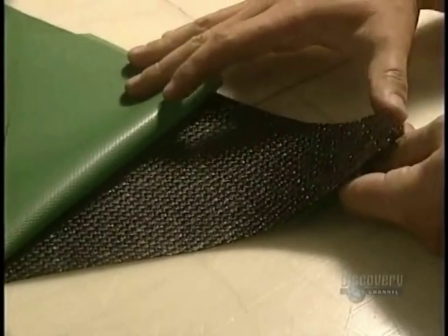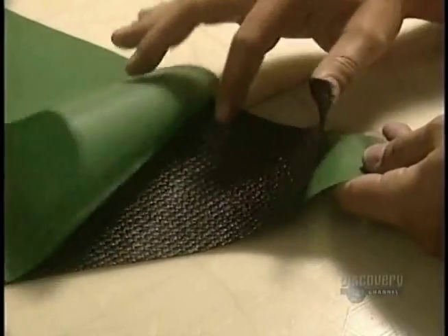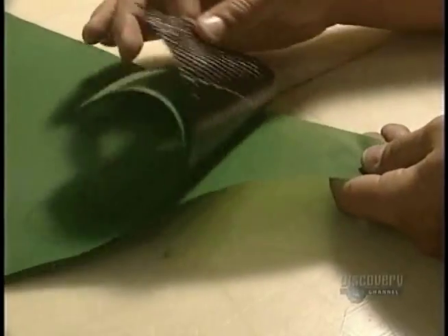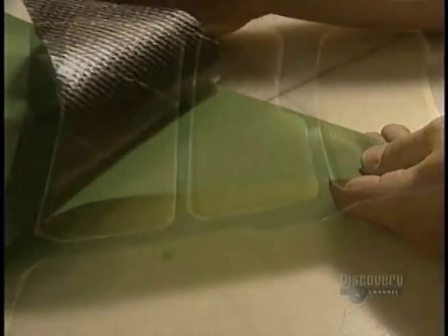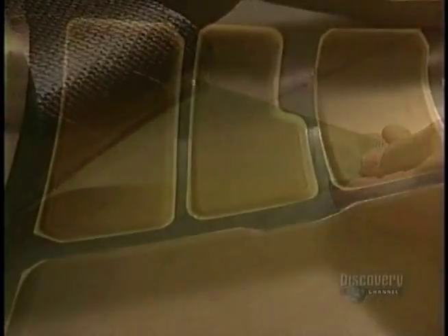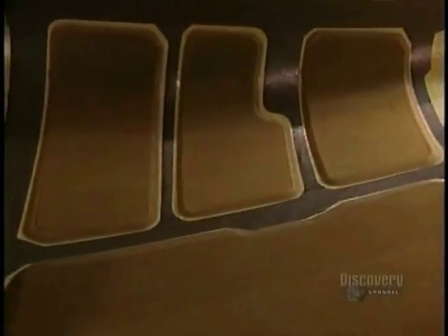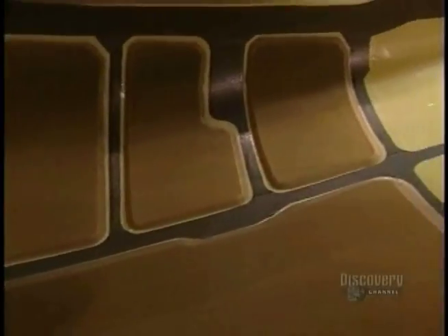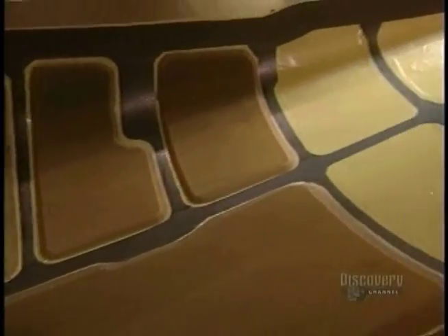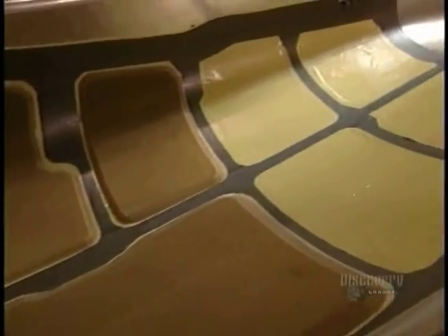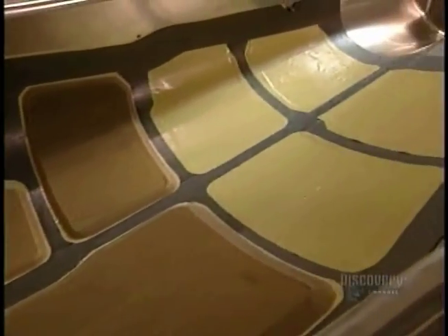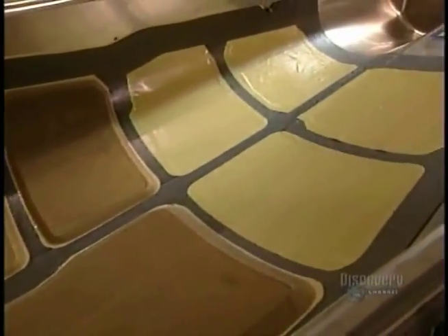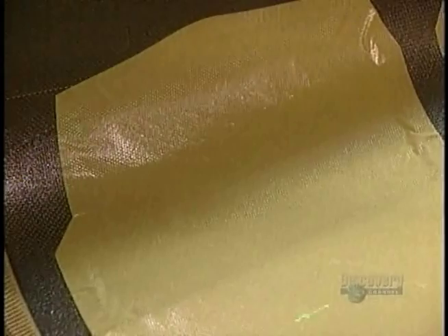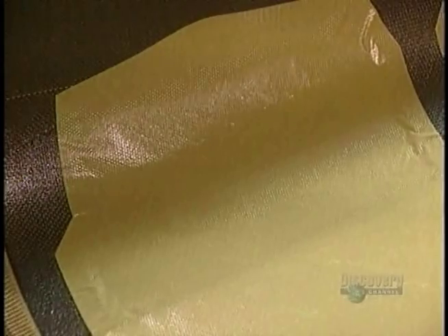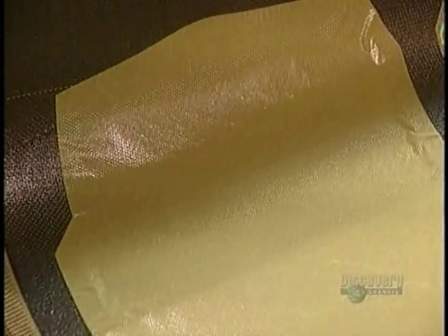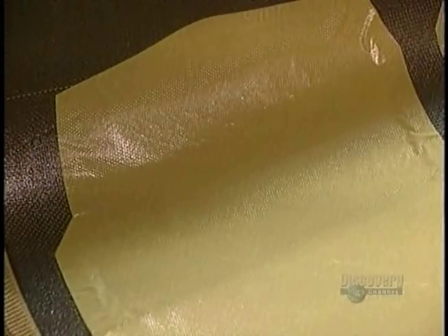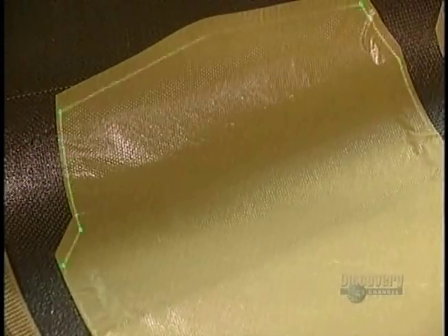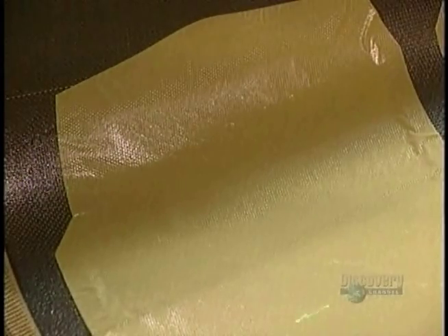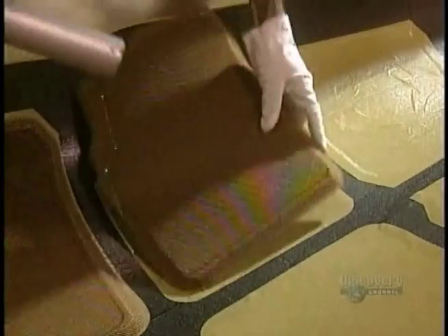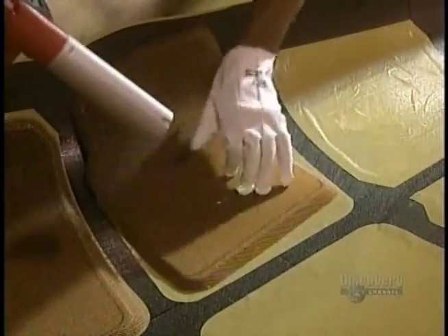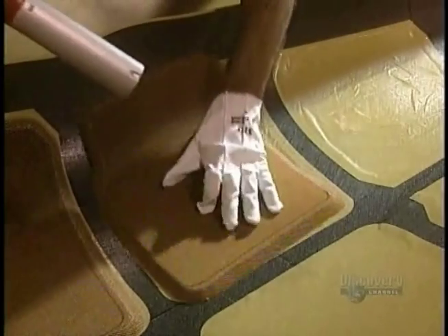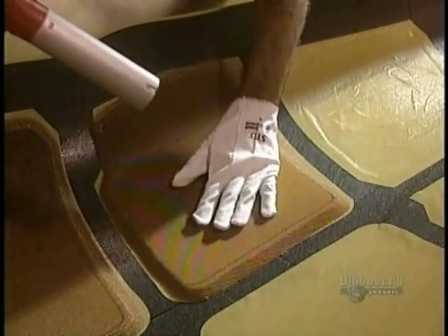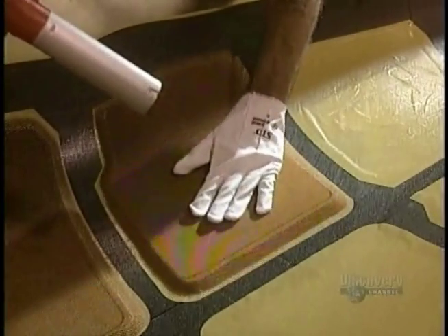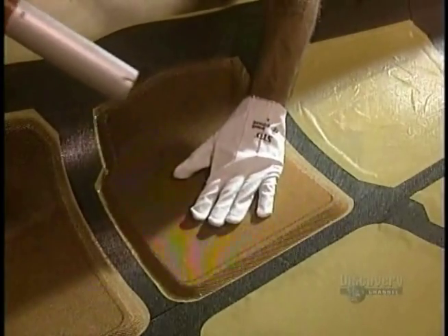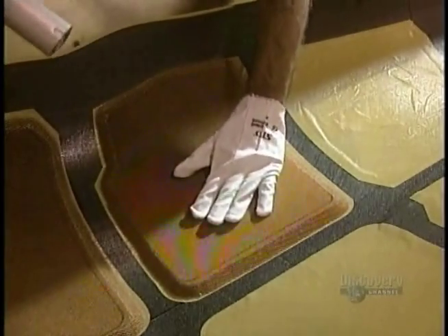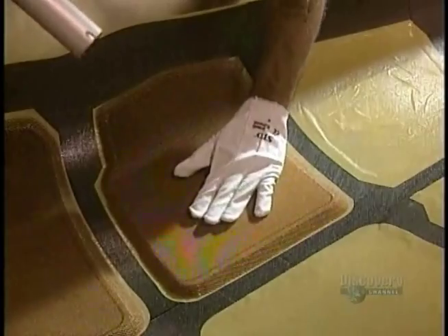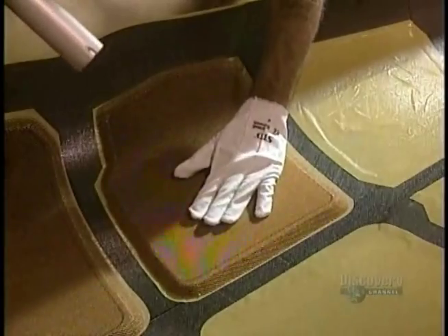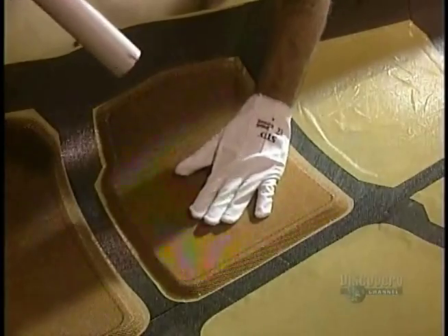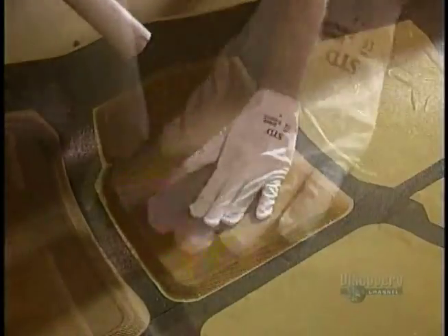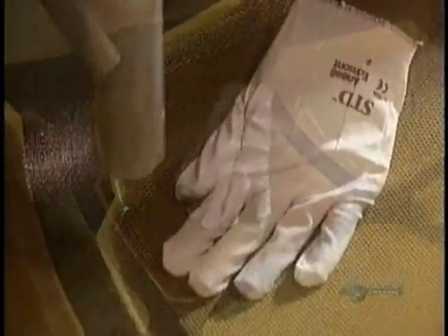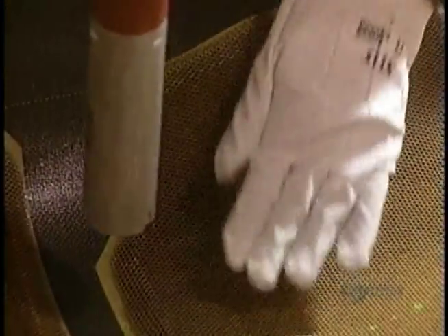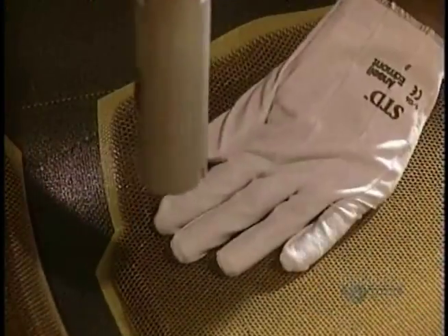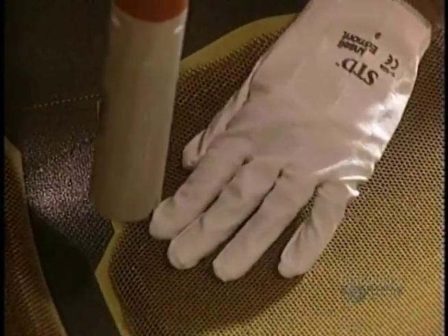They lay on several thicknesses of fiber to make the rear fuselage. The green light of a laser helps position the parts. Then with a heat gun, they apply a beehive web, which increases the solidity of the structure.